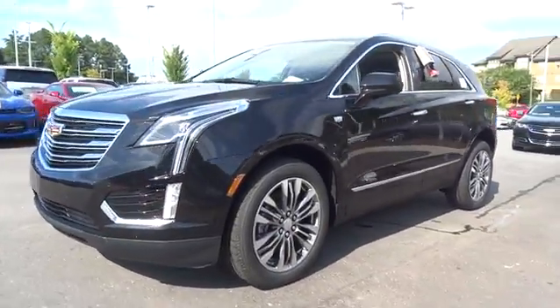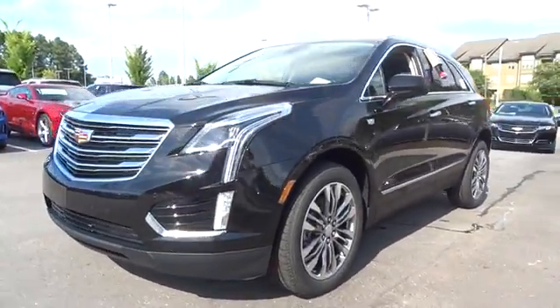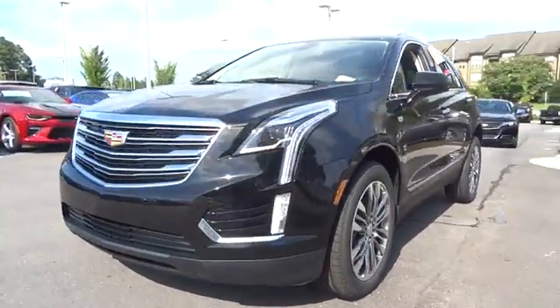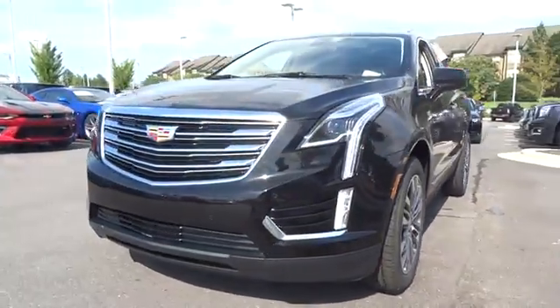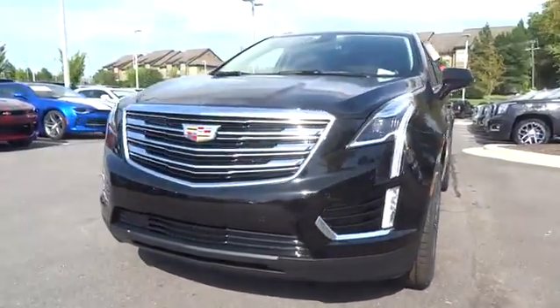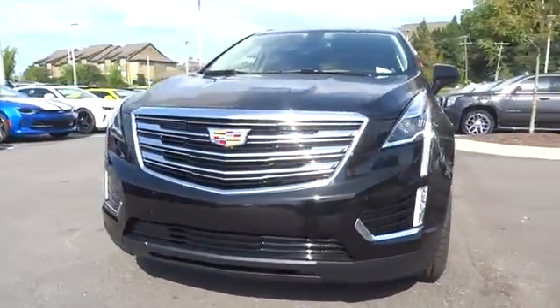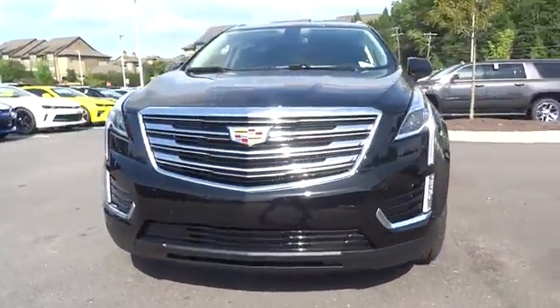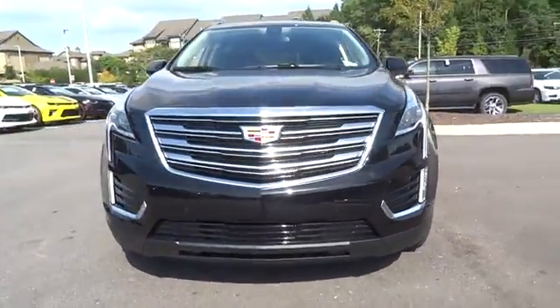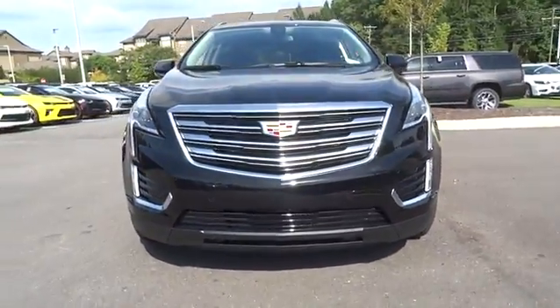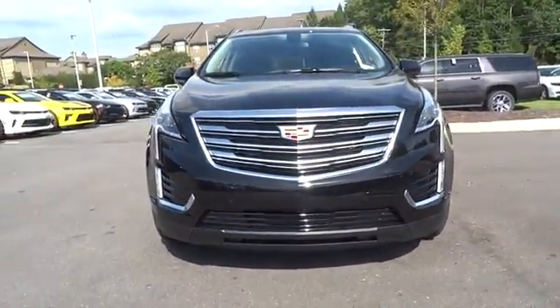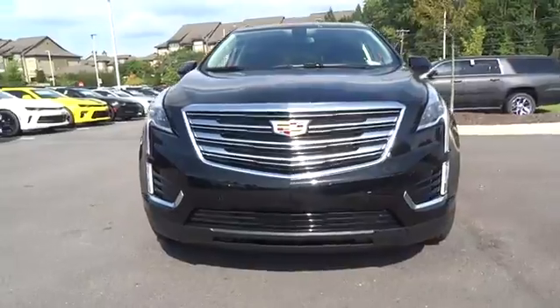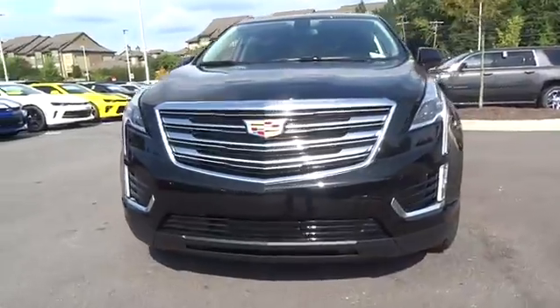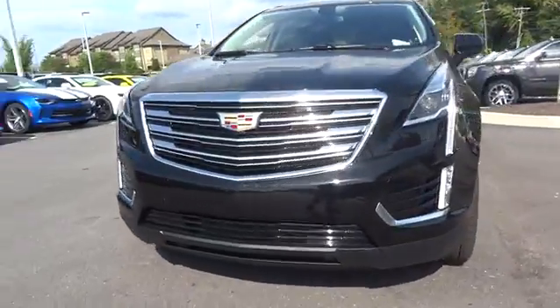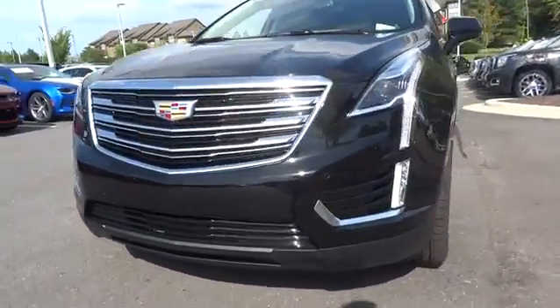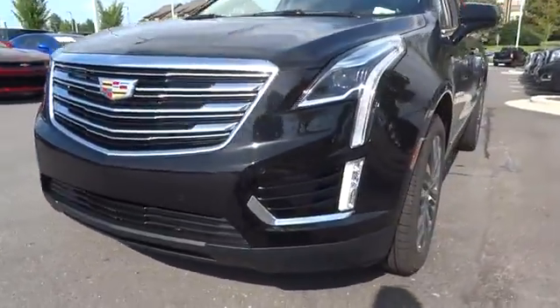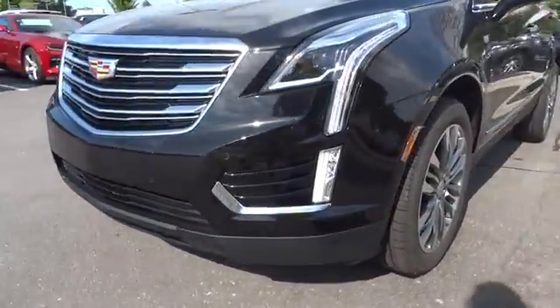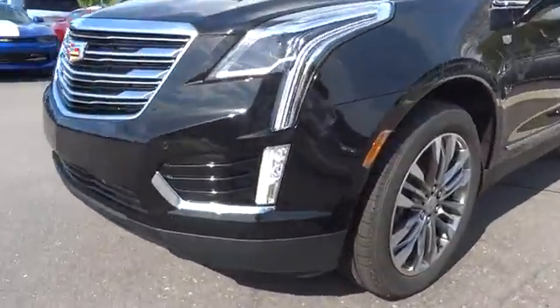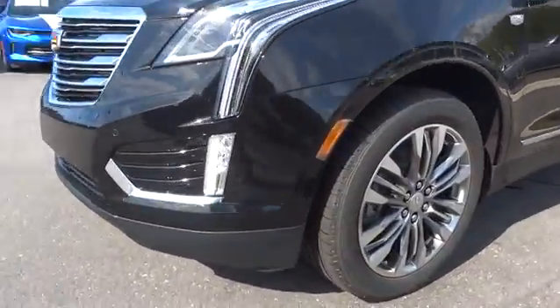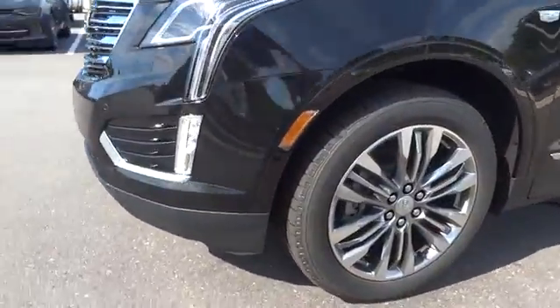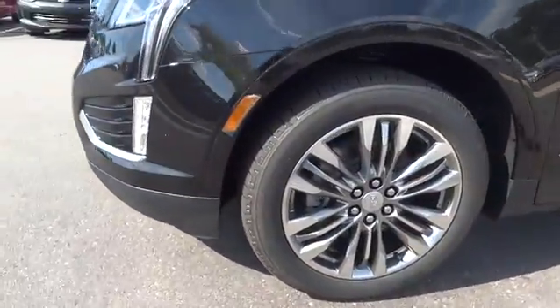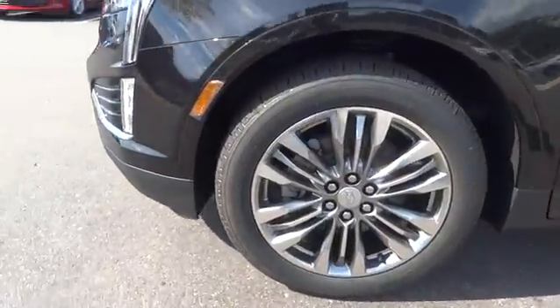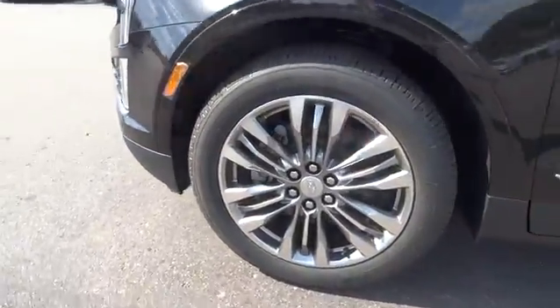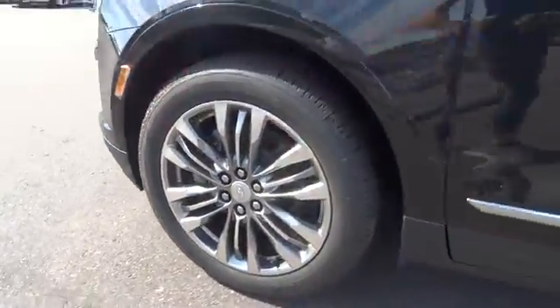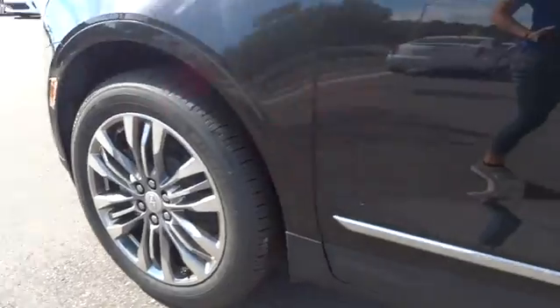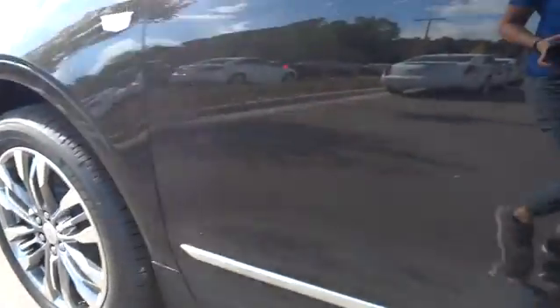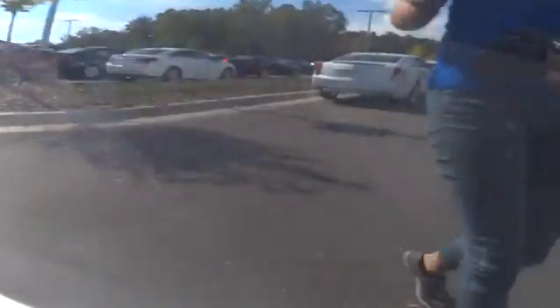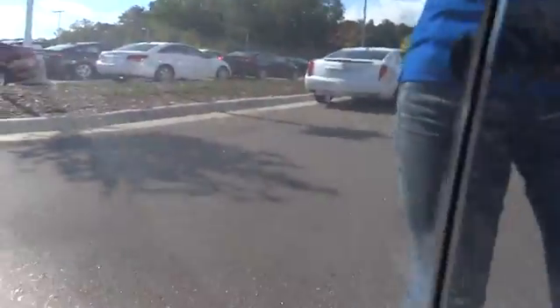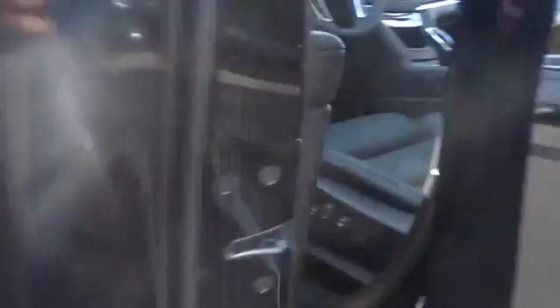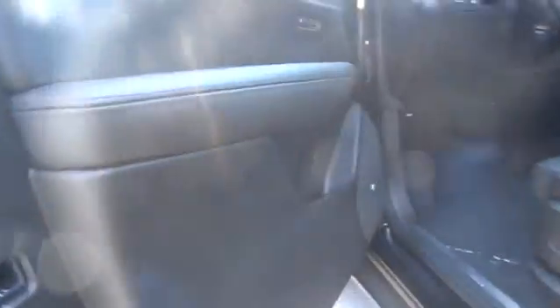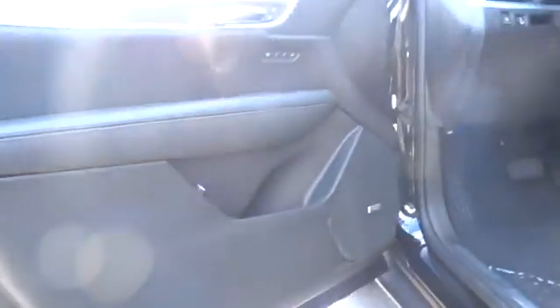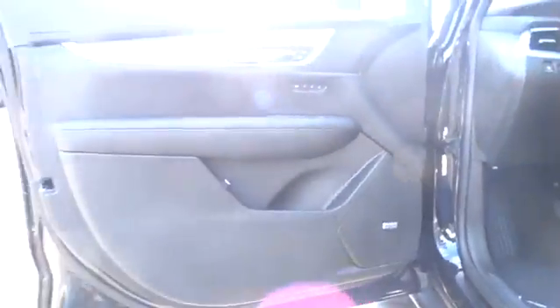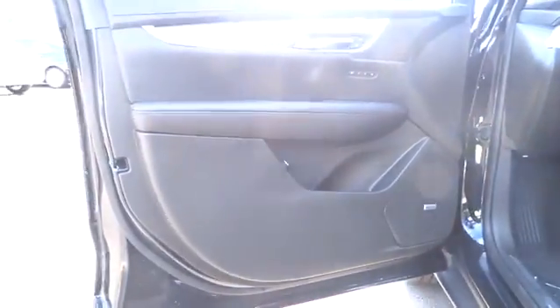Remote engine start, navigation system, backup camera, traction control, power passenger seat, keyless entry, leather-wrapped steering wheel, driver lumbar, adjustable steering wheel, power steering, cruise control.